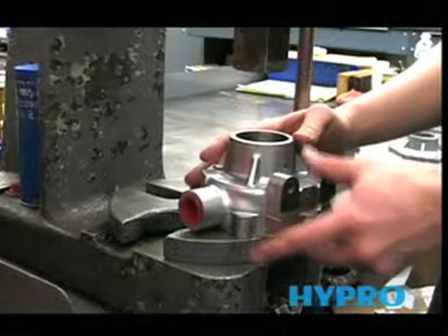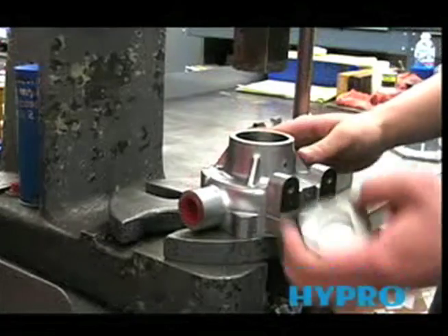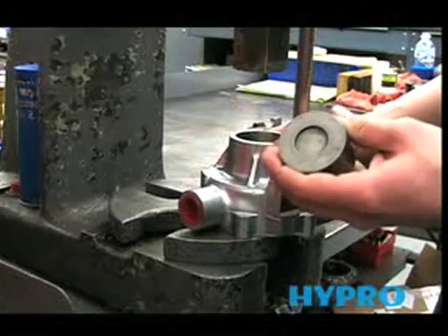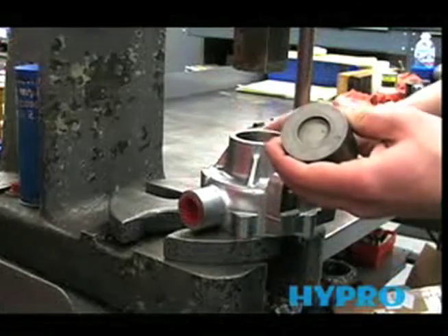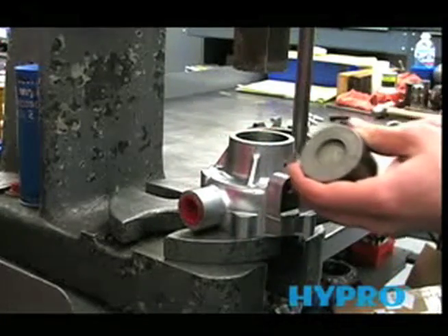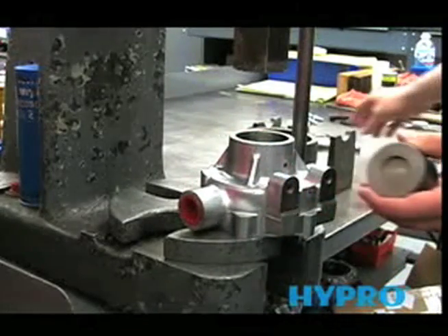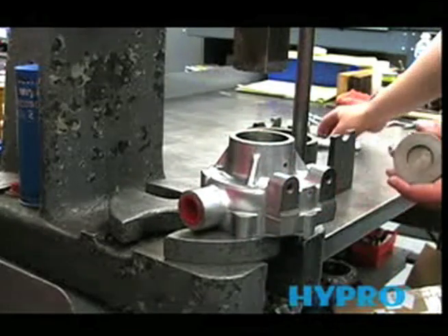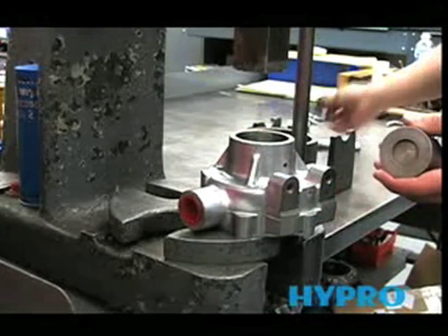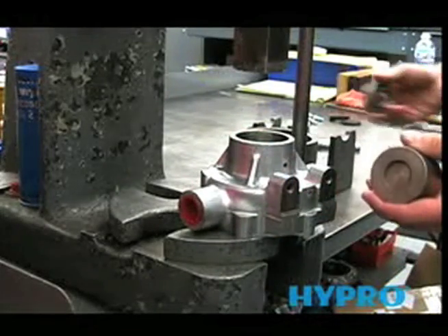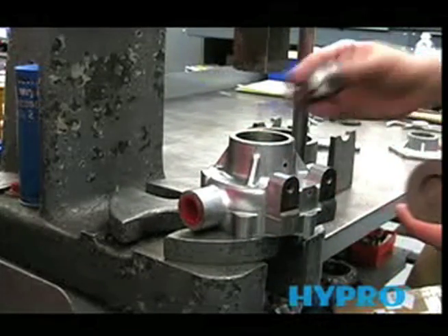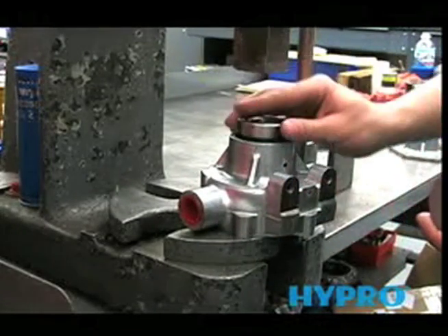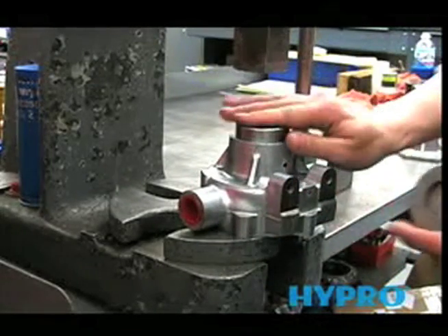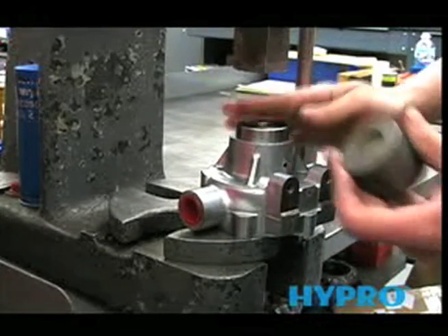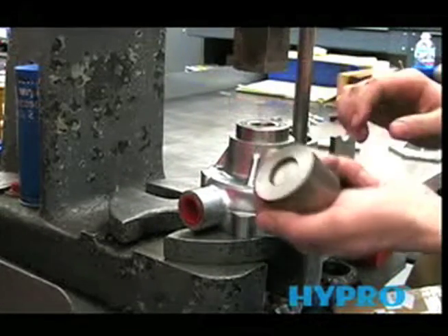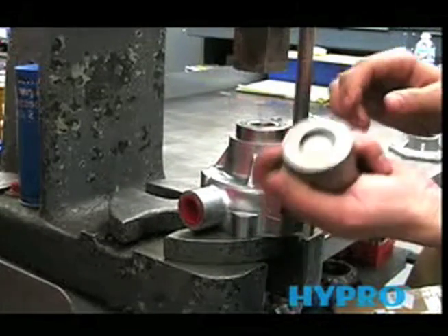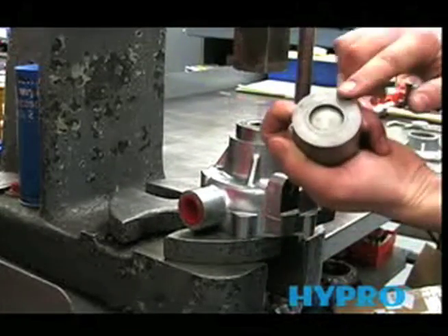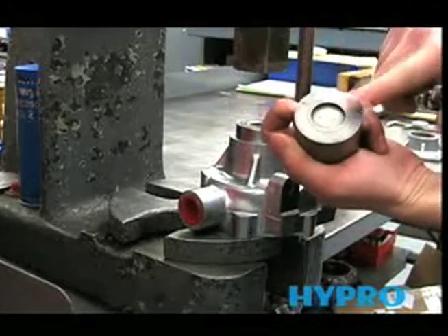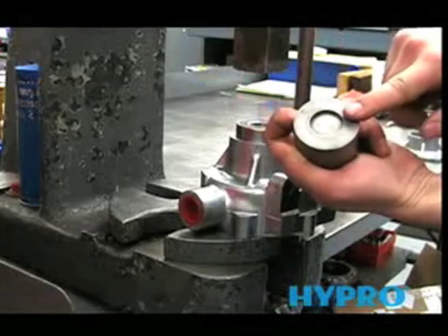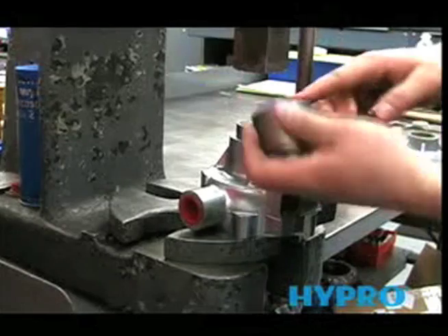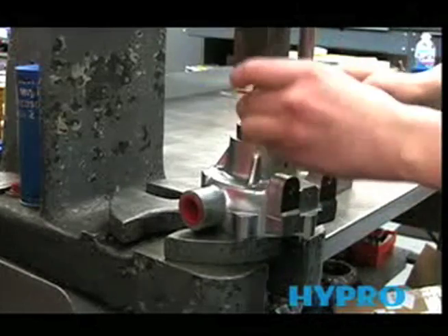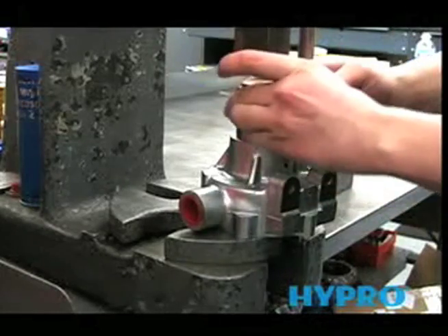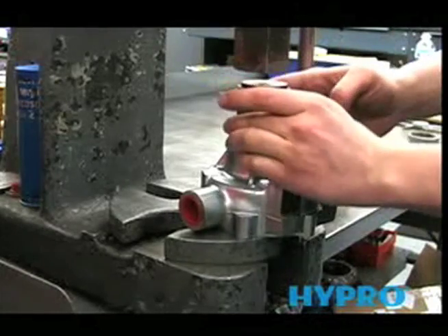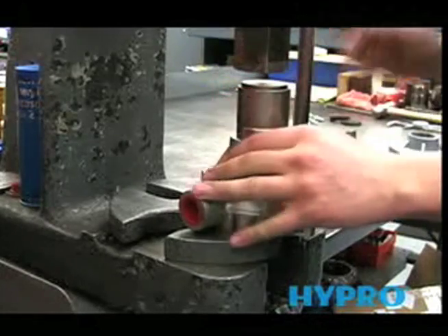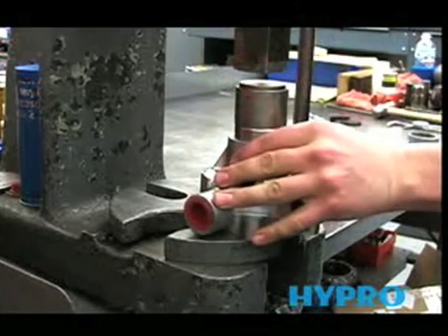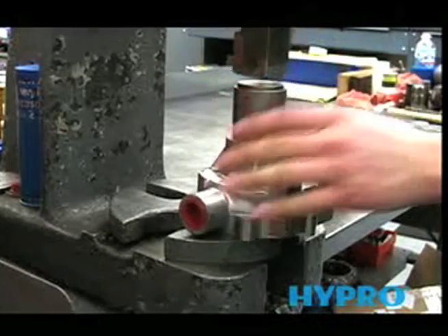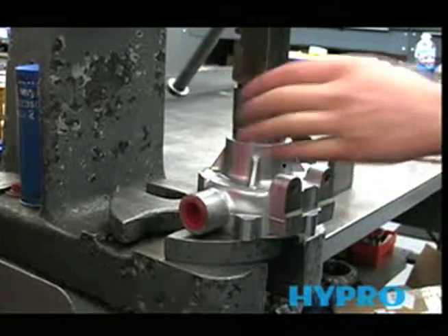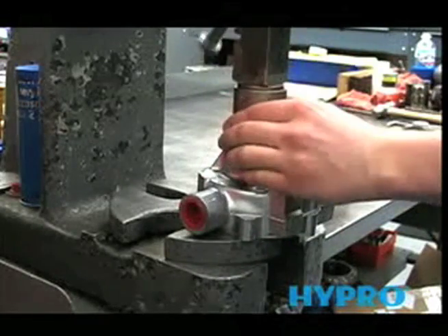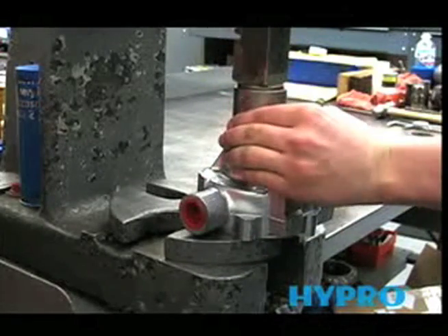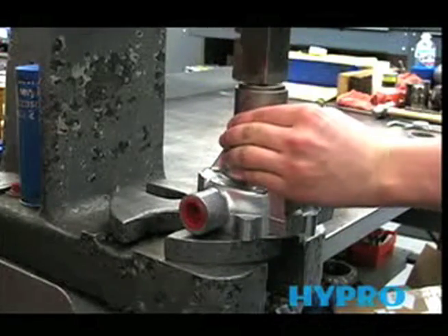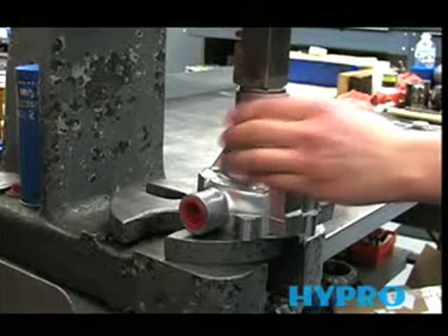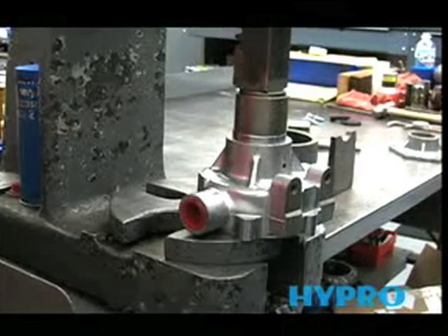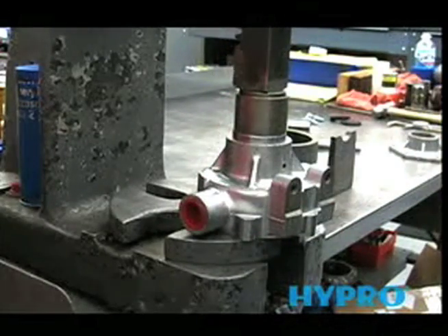Now we're ready to install the bearings. We'll use the same tool, but flip it over and use the other side, and press it in until it bottoms out.